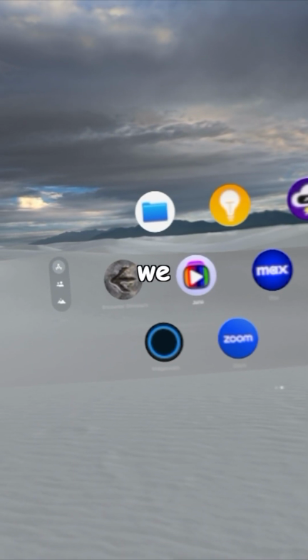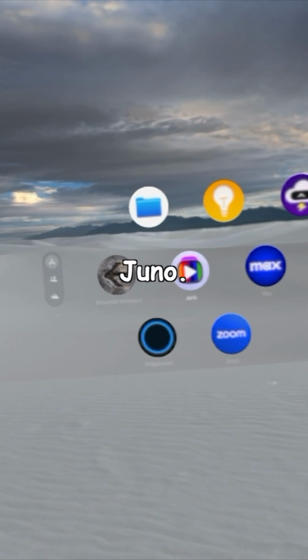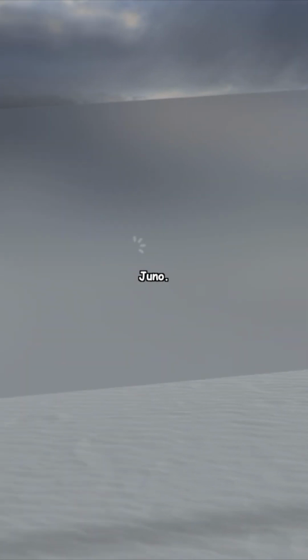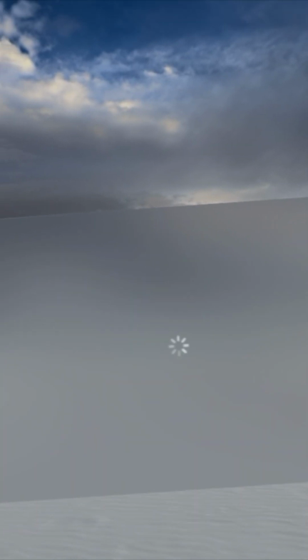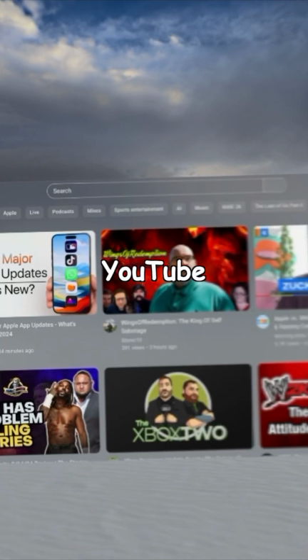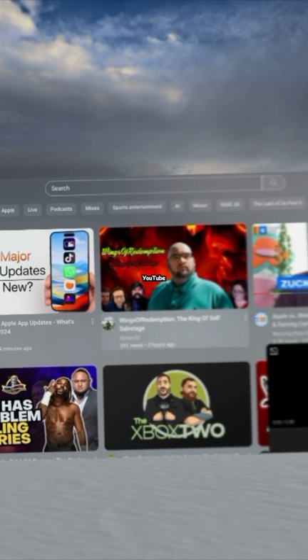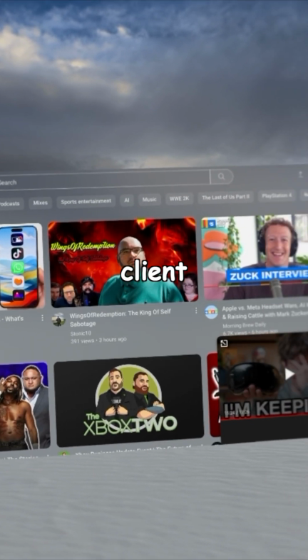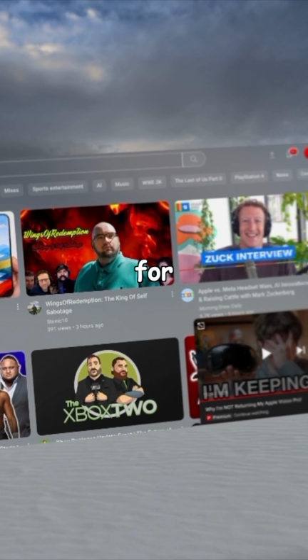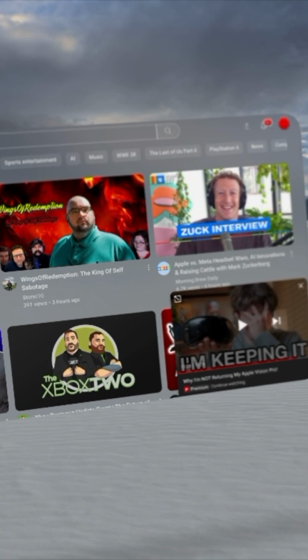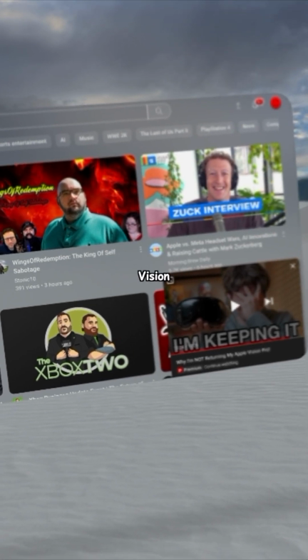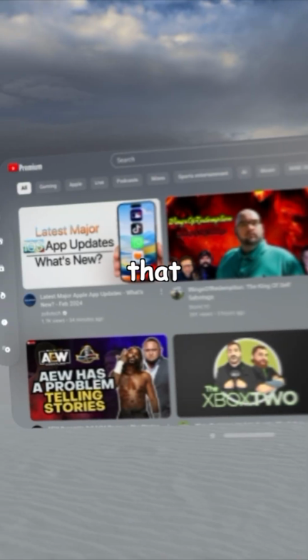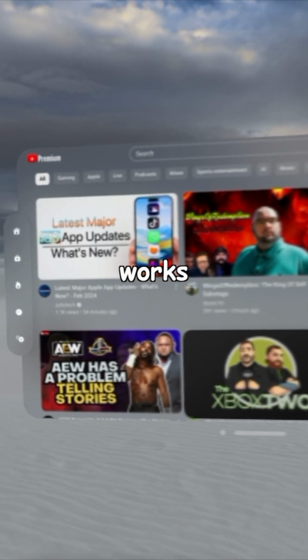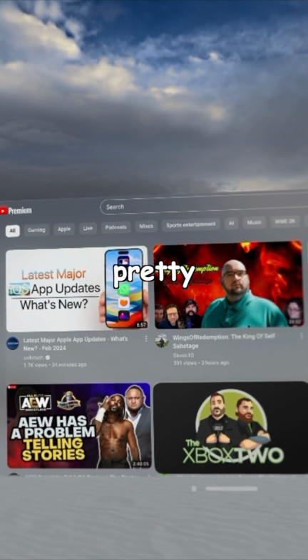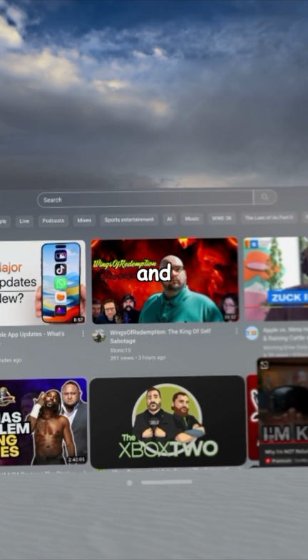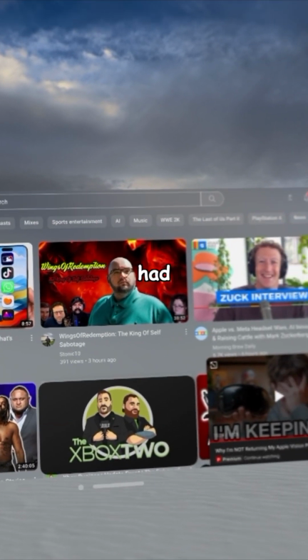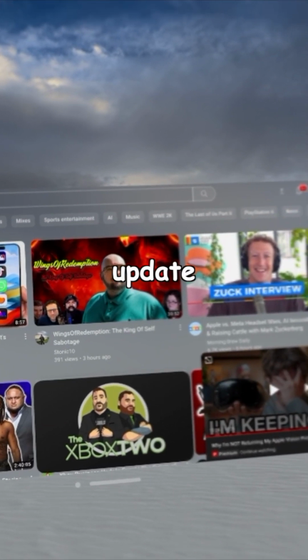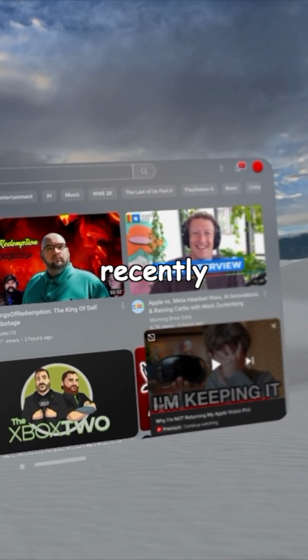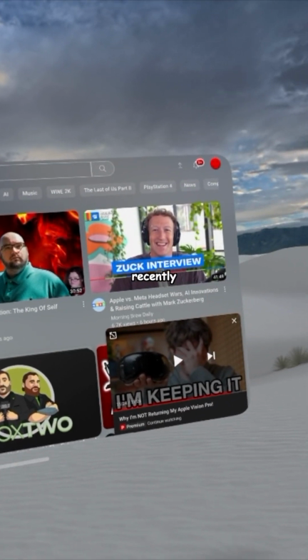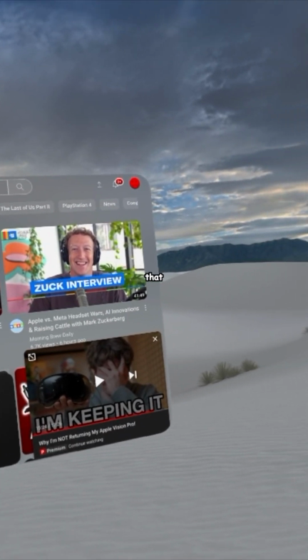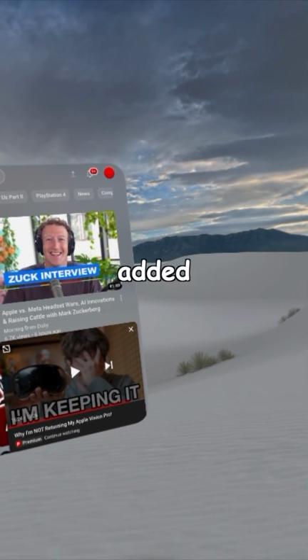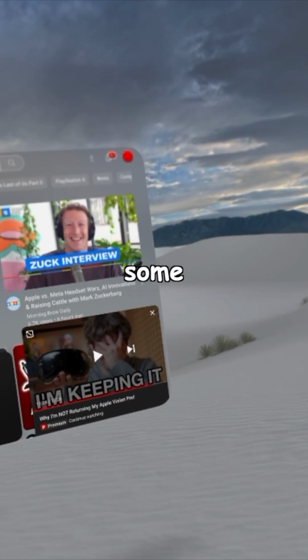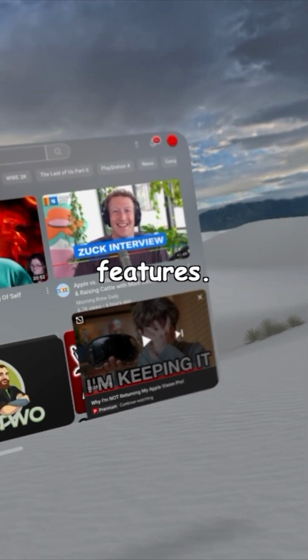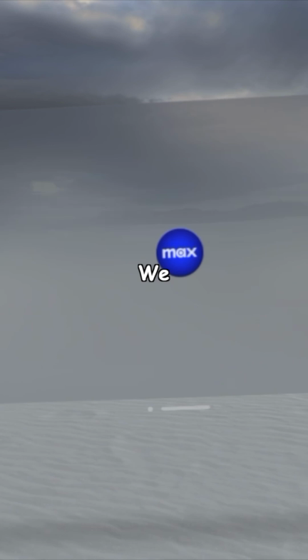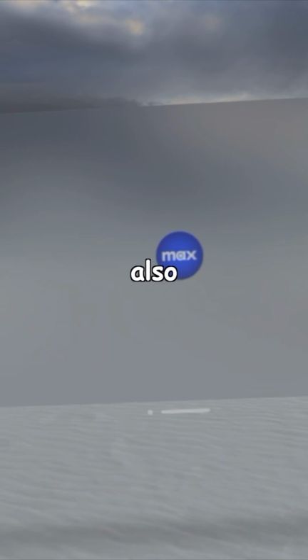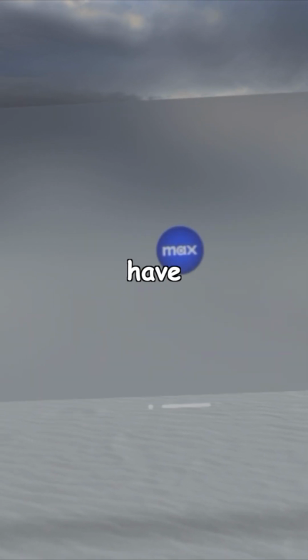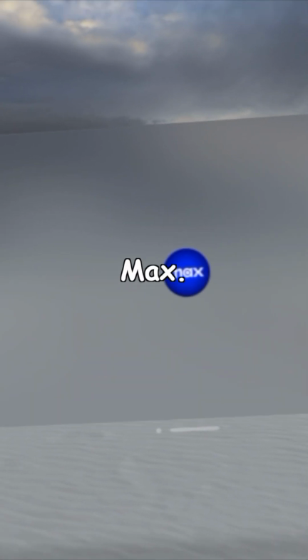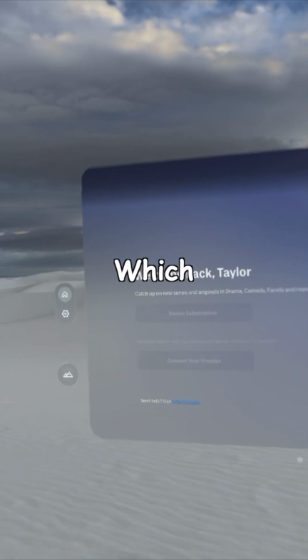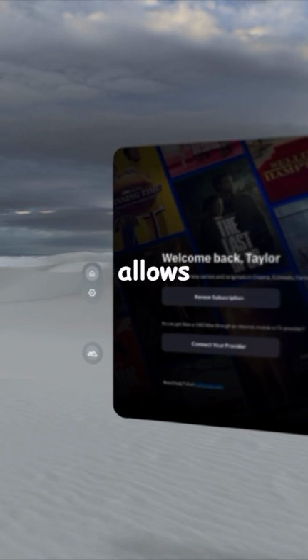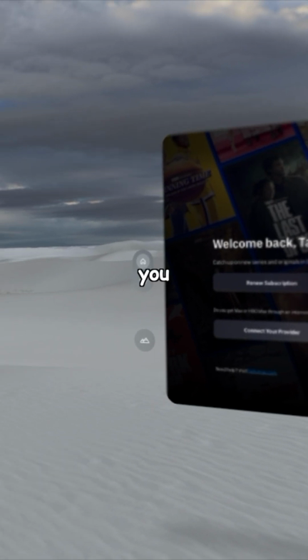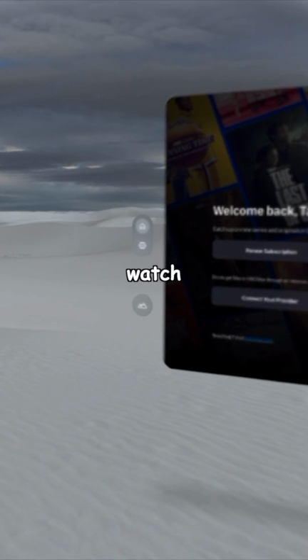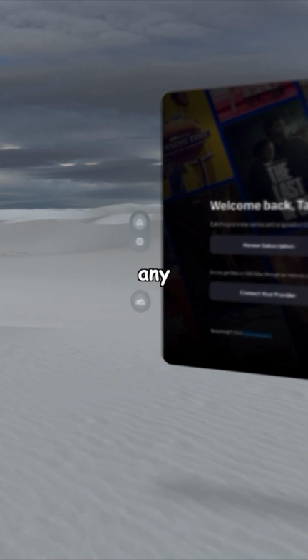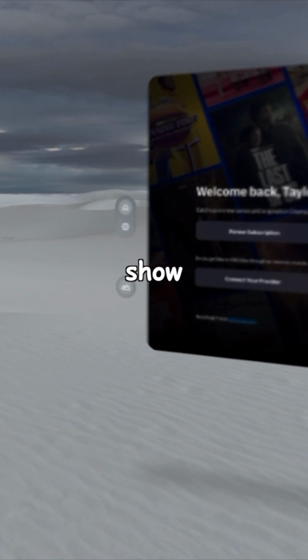Next up we have Juno. Juno is a YouTube client for Apple Vision Pro that works pretty well and just had an update recently that added some new features. We also have Max, which allows you to watch any show on HBO.